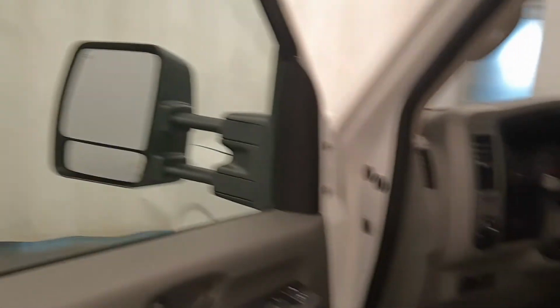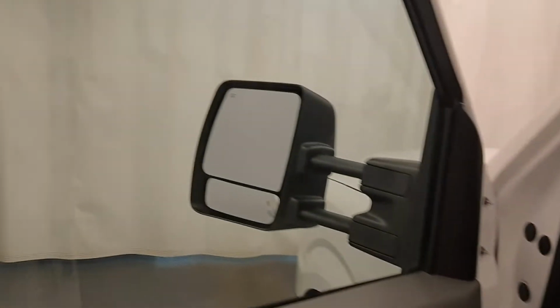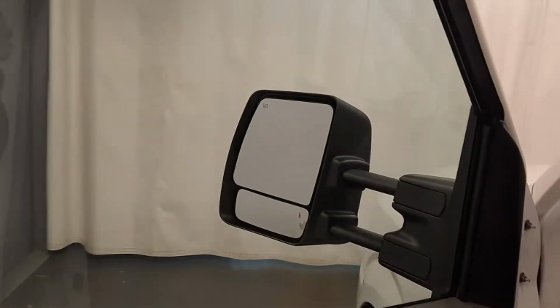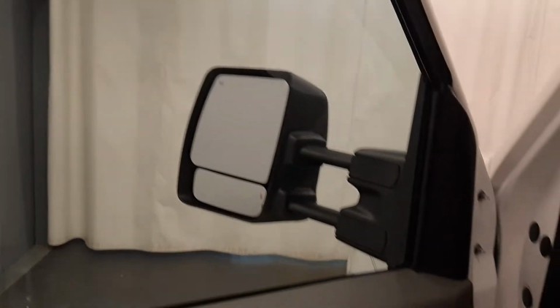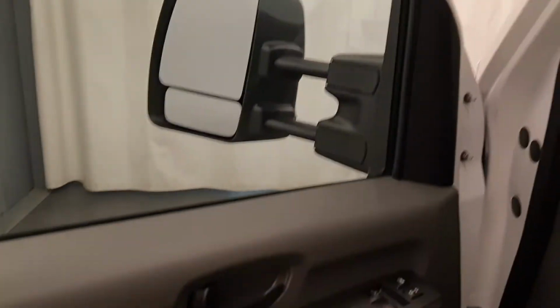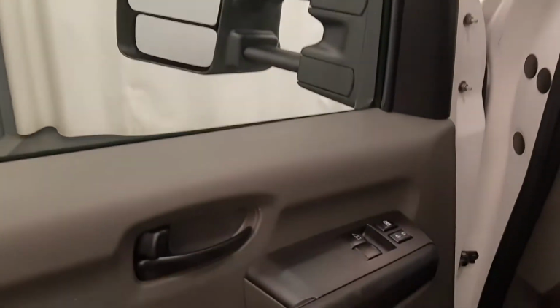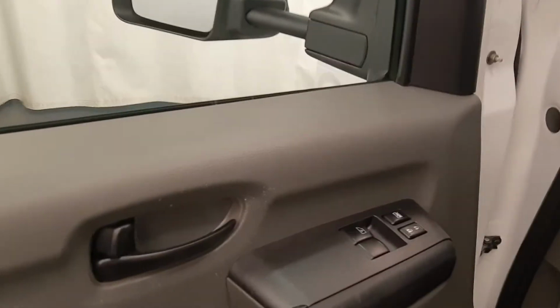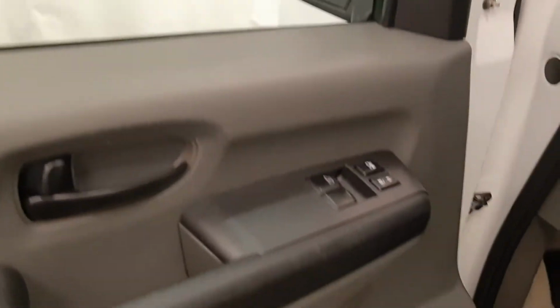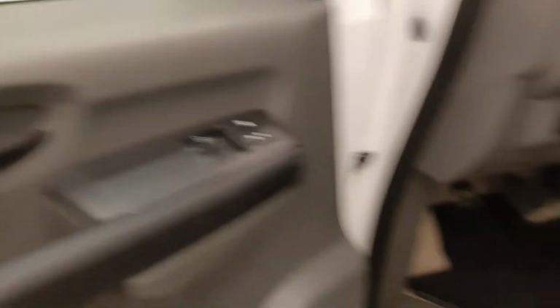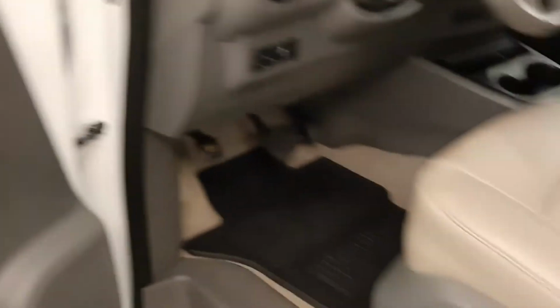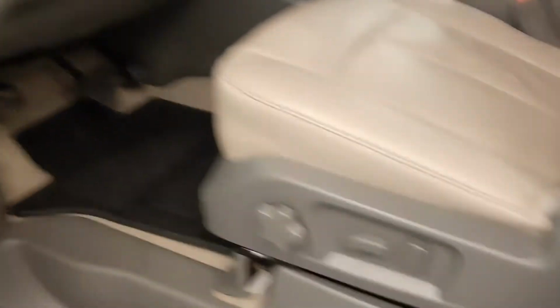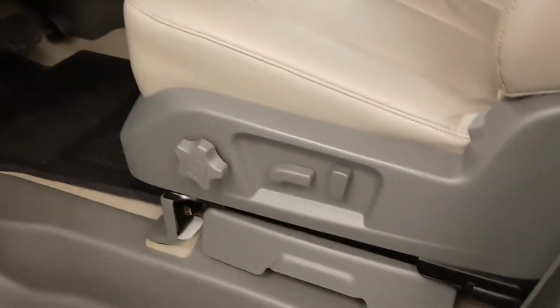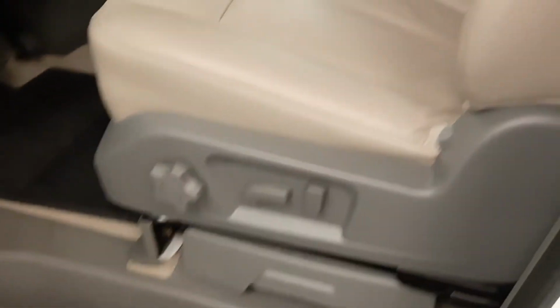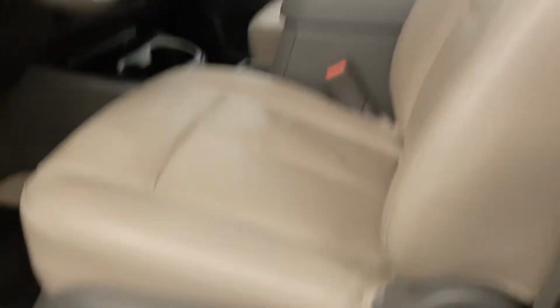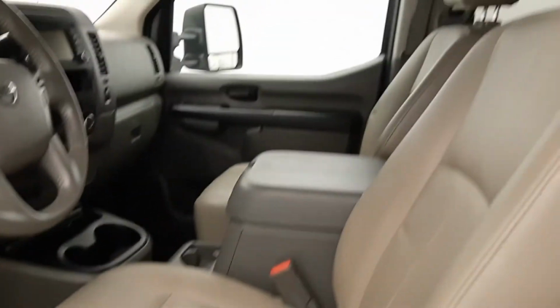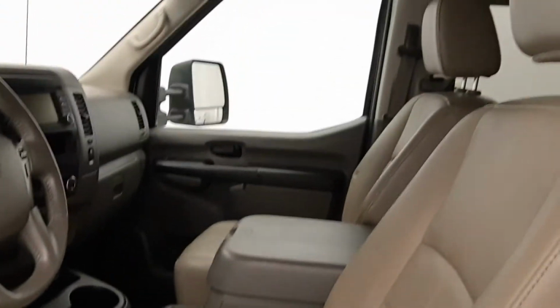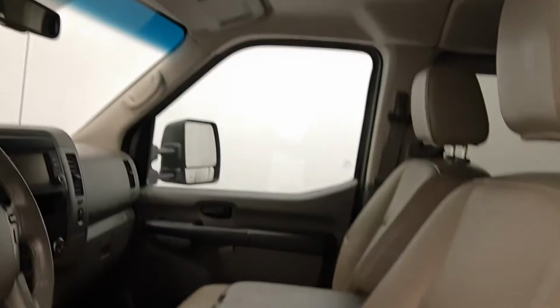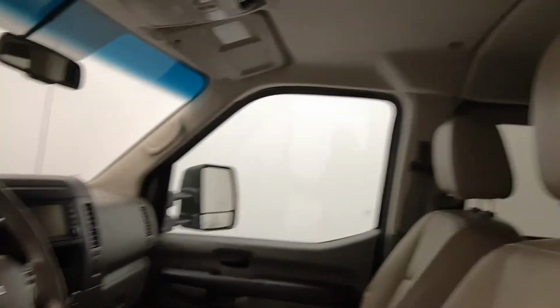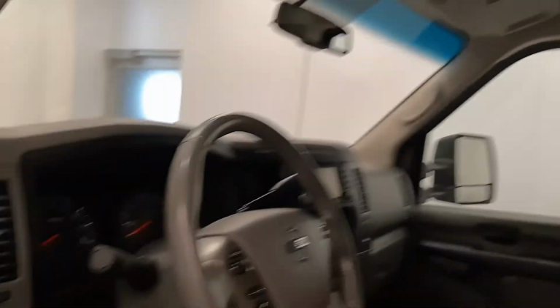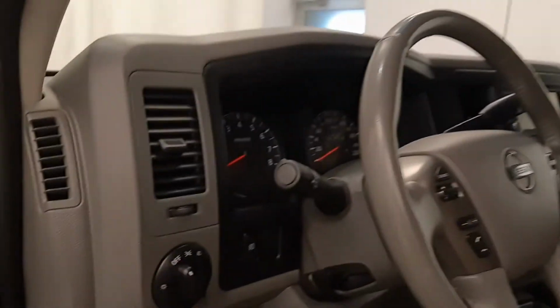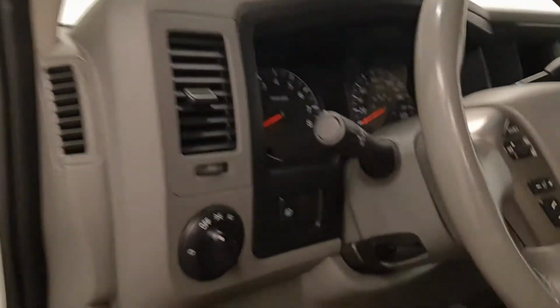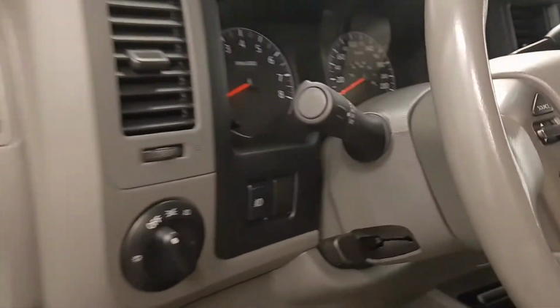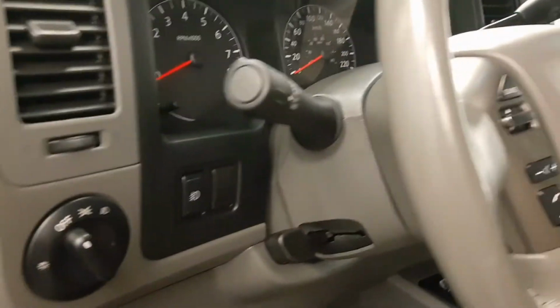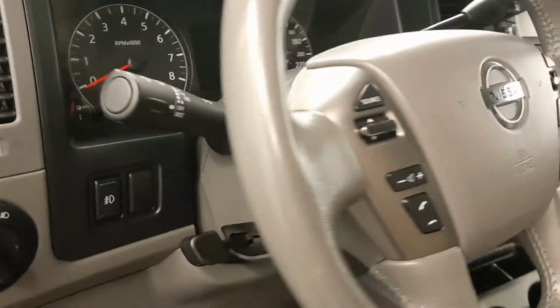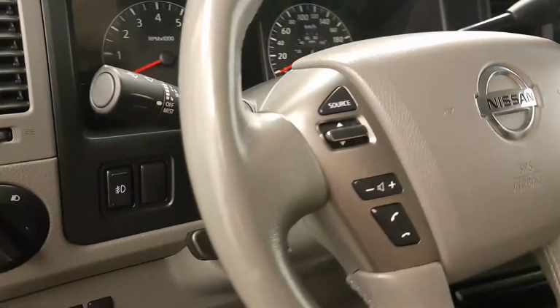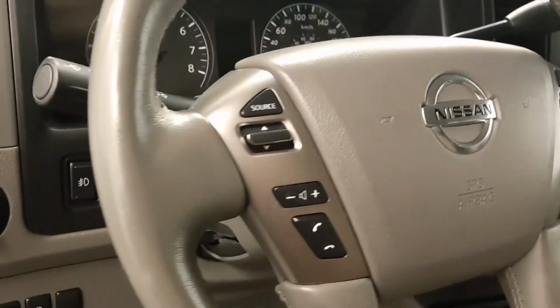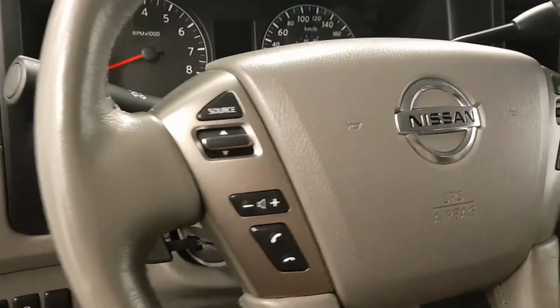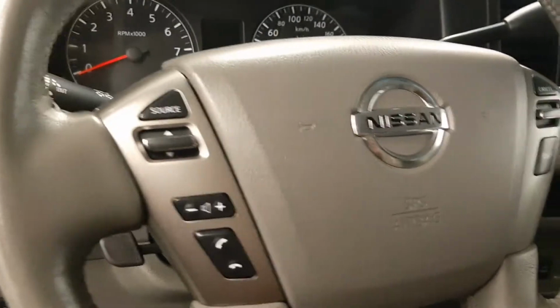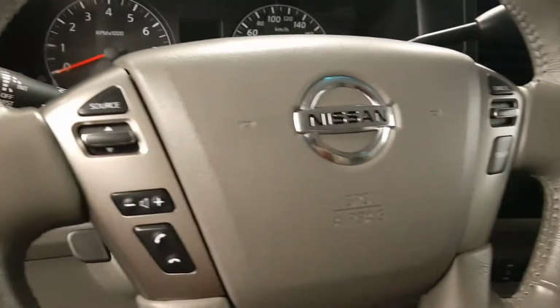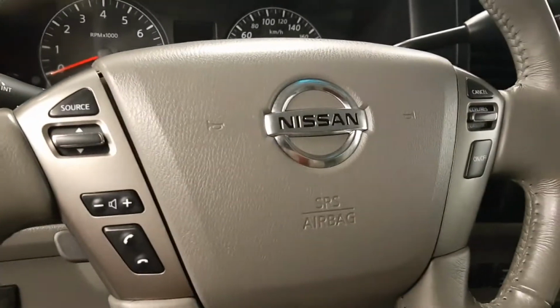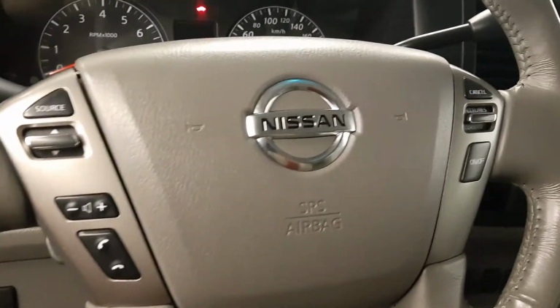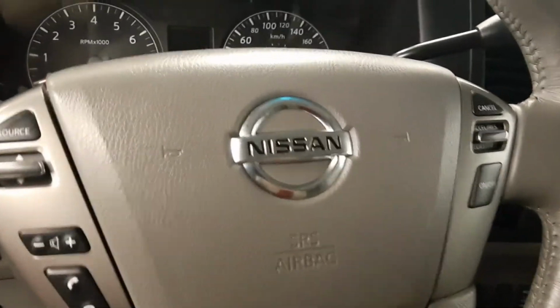We have heated mirrors, power windows and locks, power driver seat, and leather upholstery. There are also light controls, tilt steering, cruise control, hands-free communication, and audio controls.